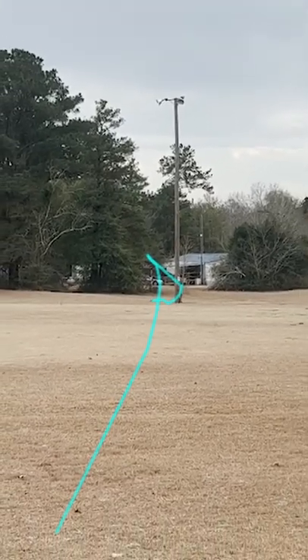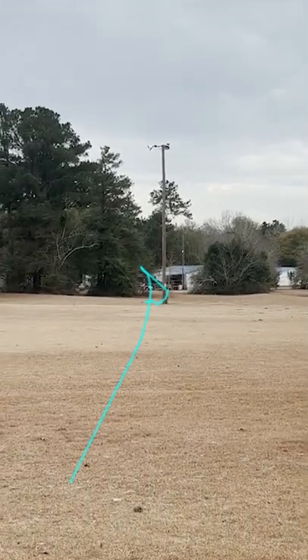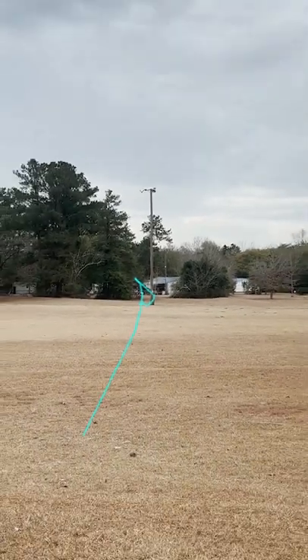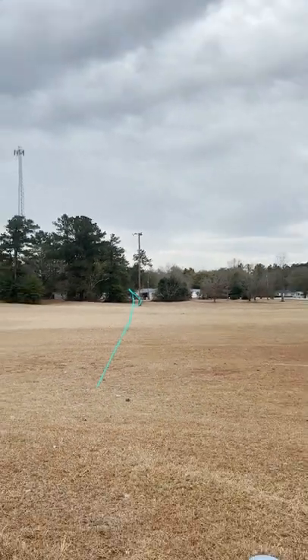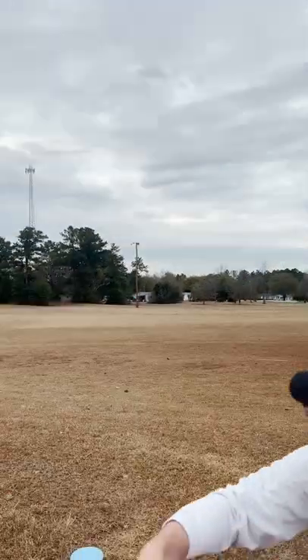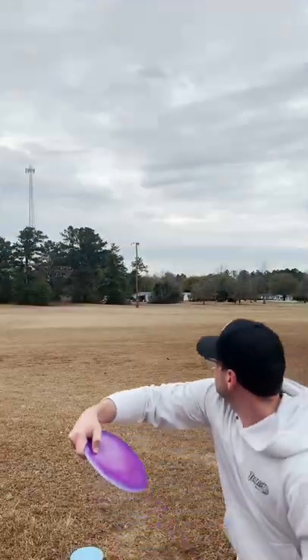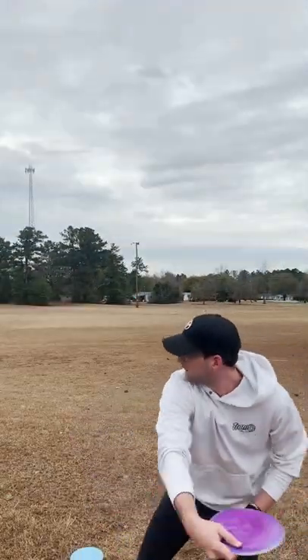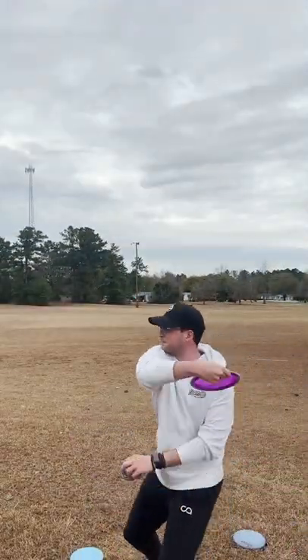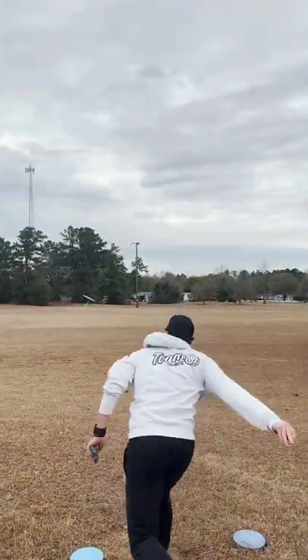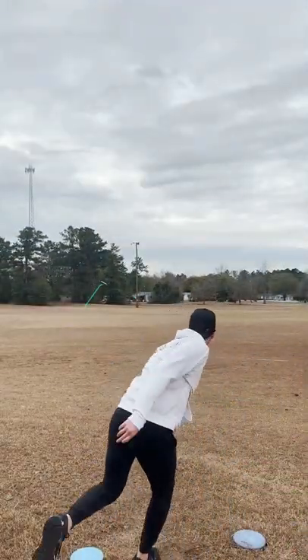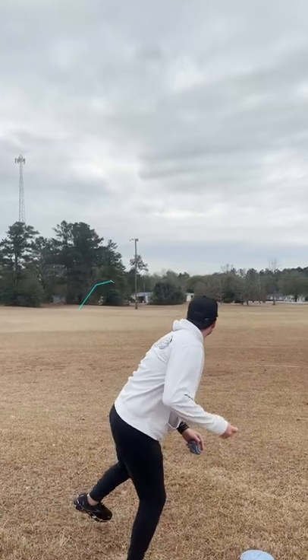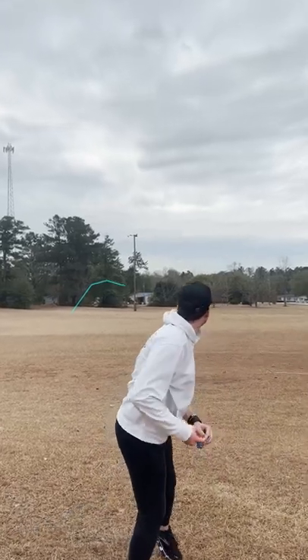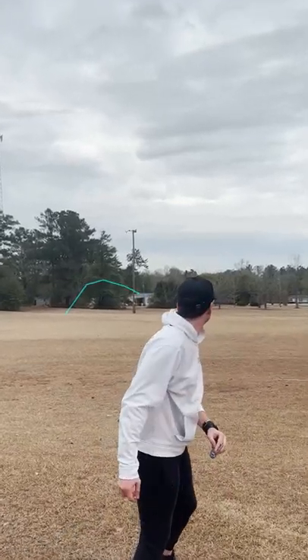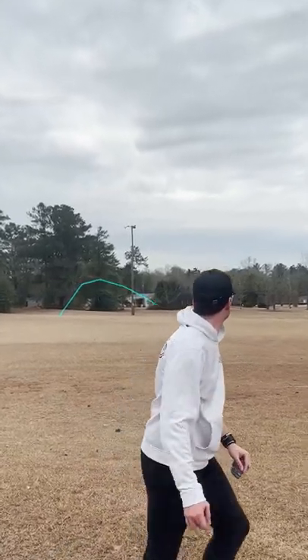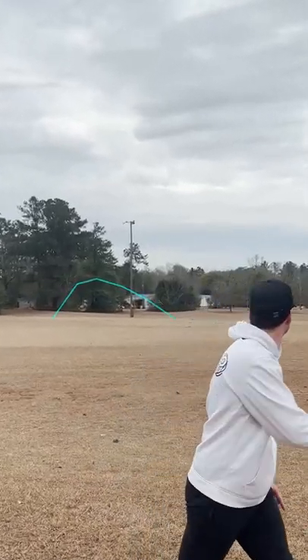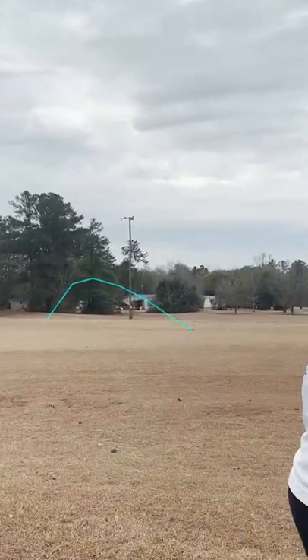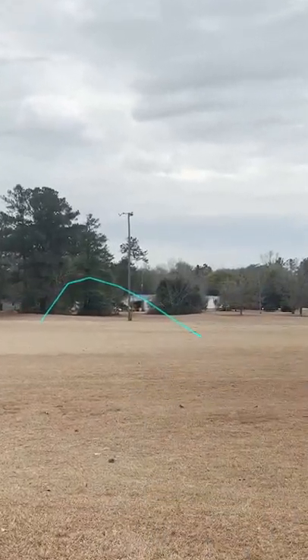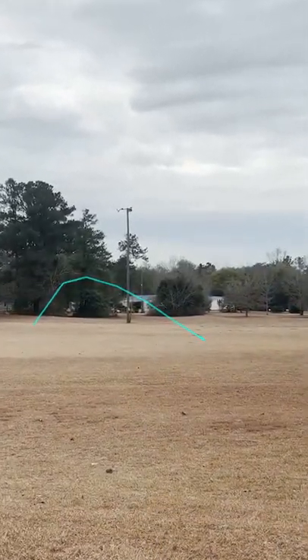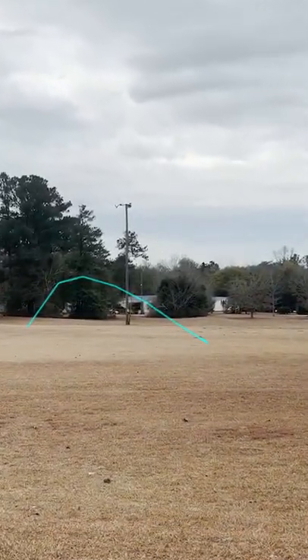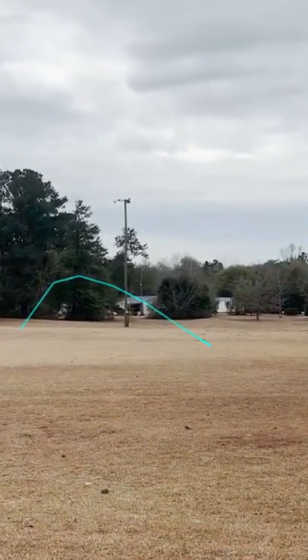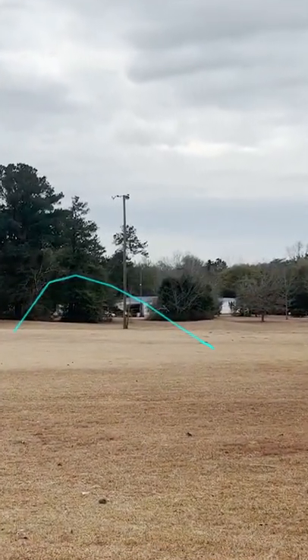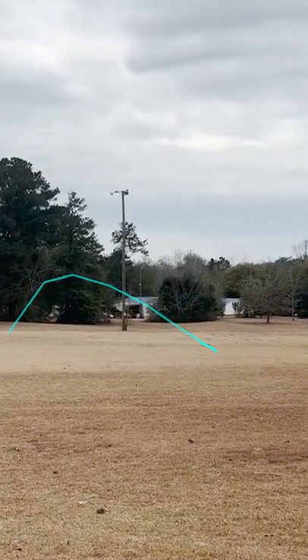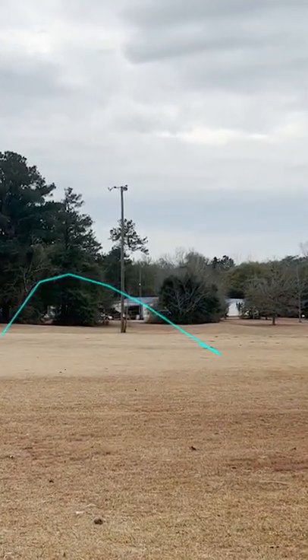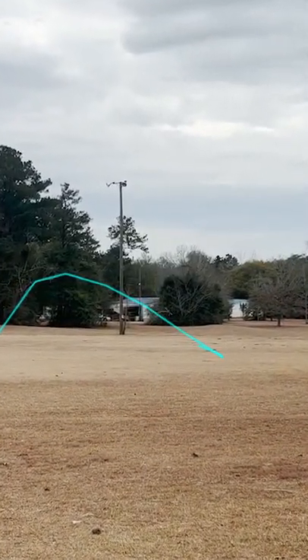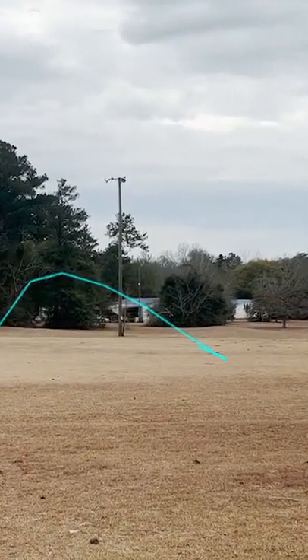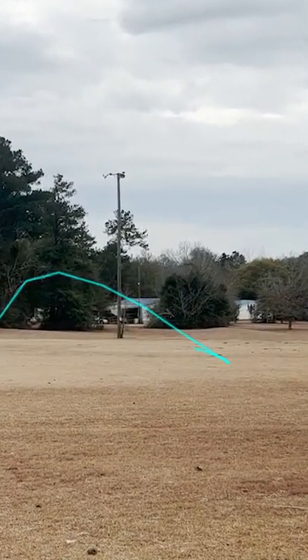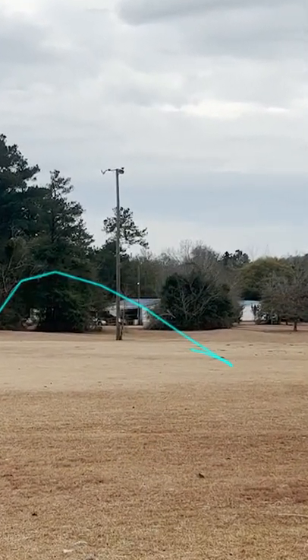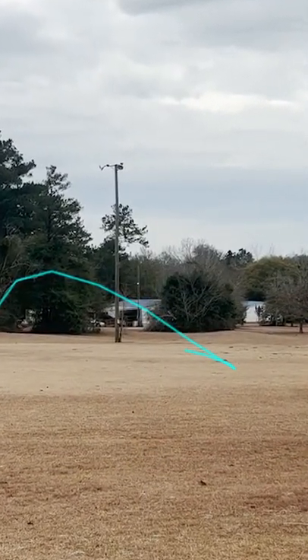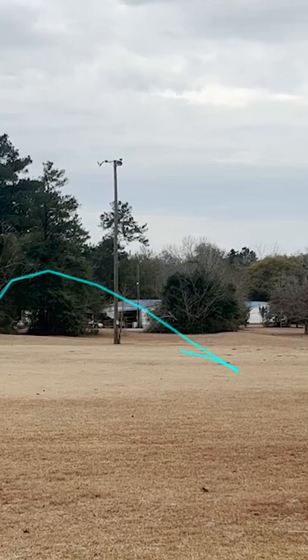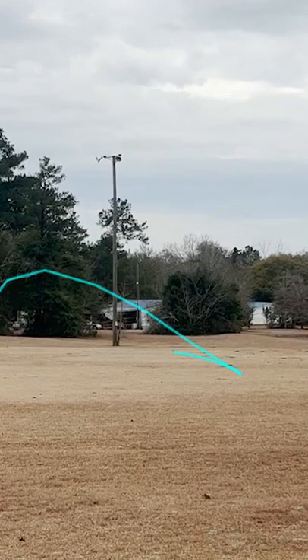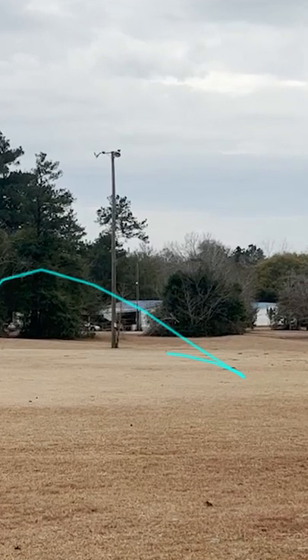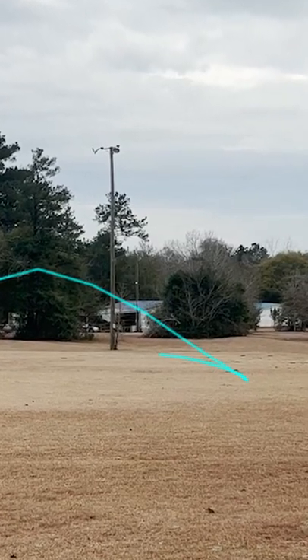The Stratosphere also provides a good roller option brand new to those with a bit more arm speed. I imagine as this beats in, these will become more and more workable on roller angles.